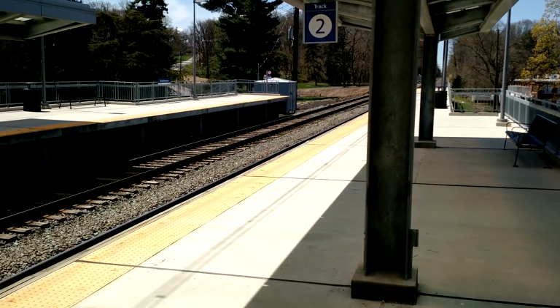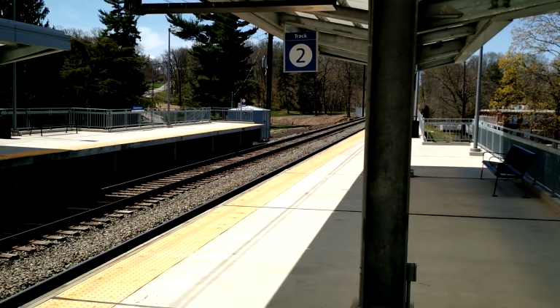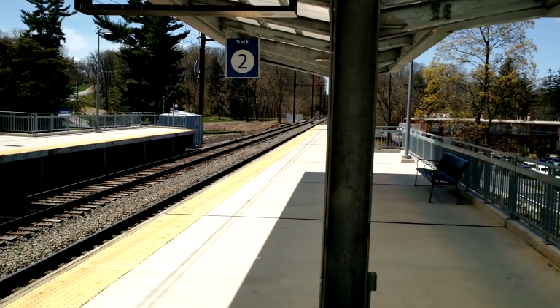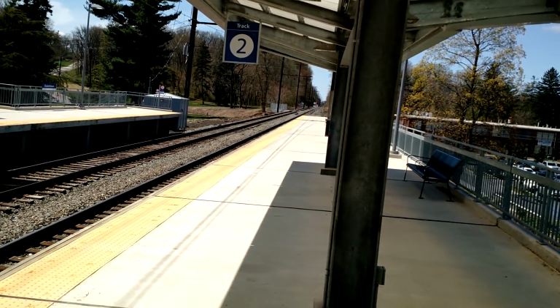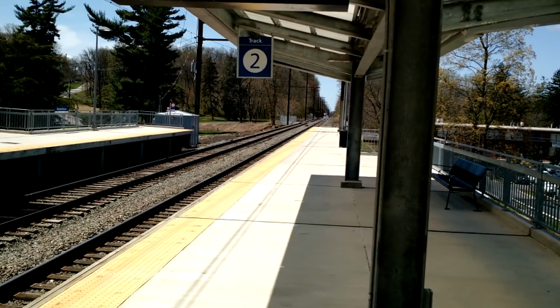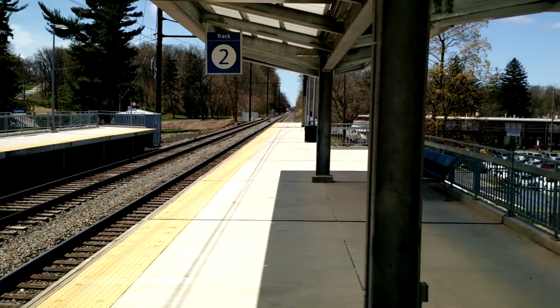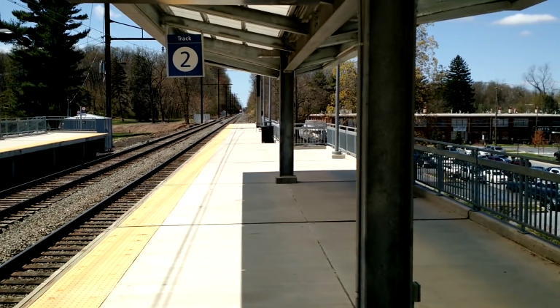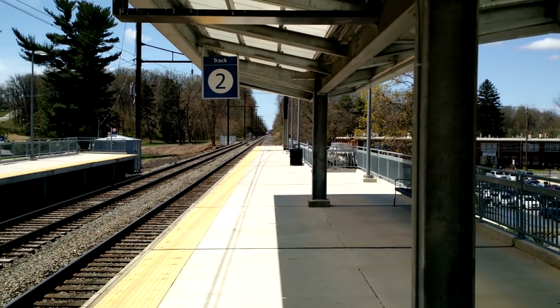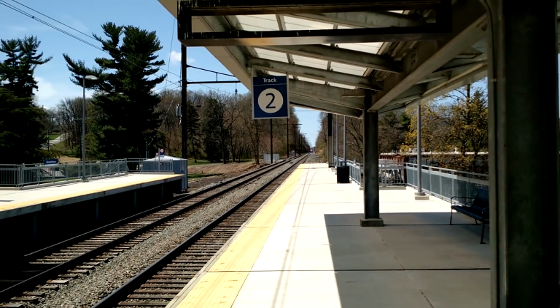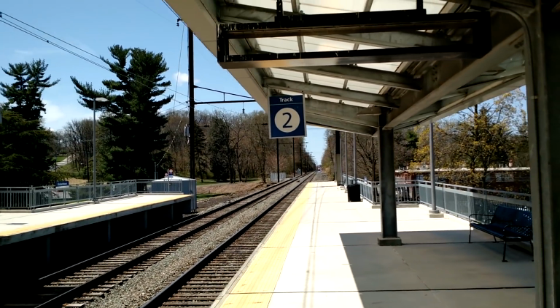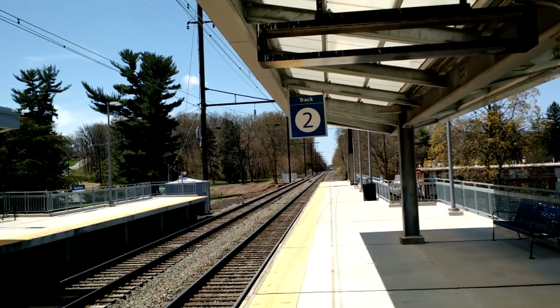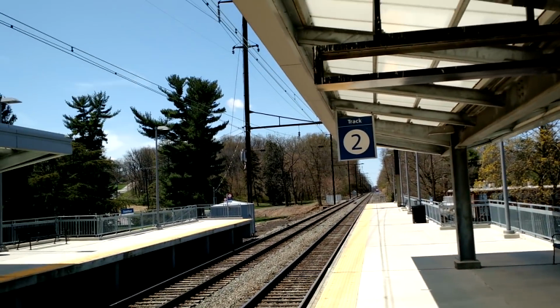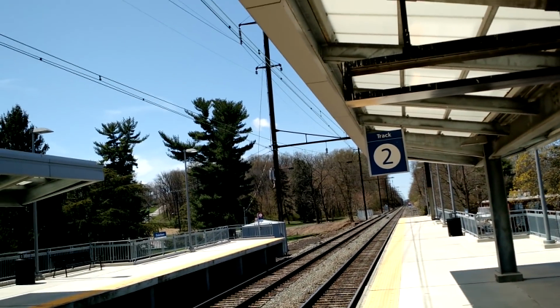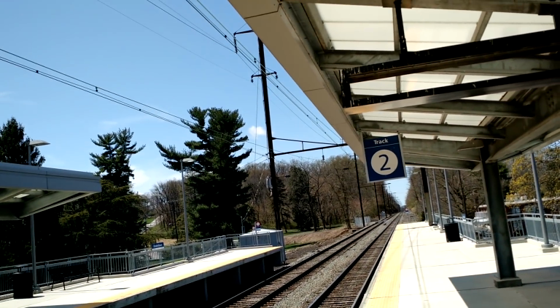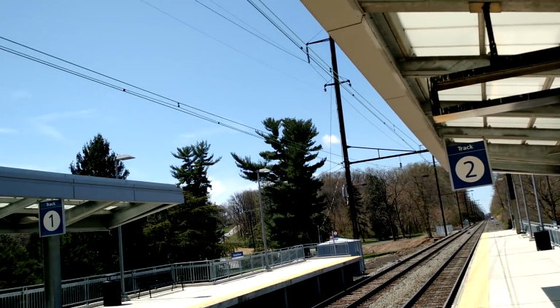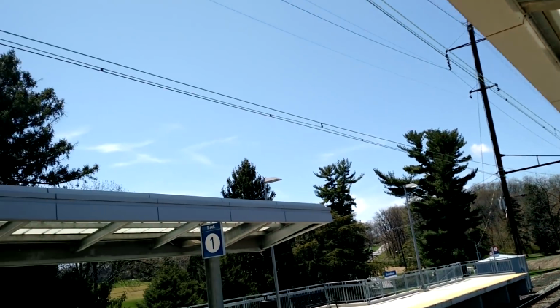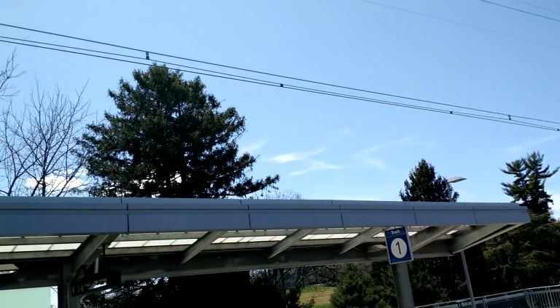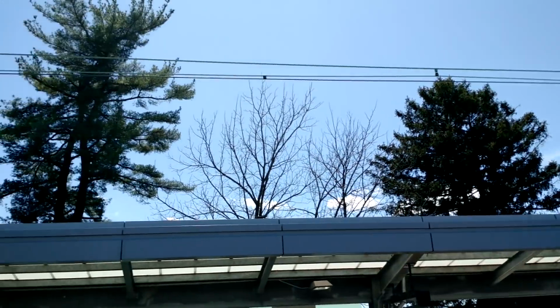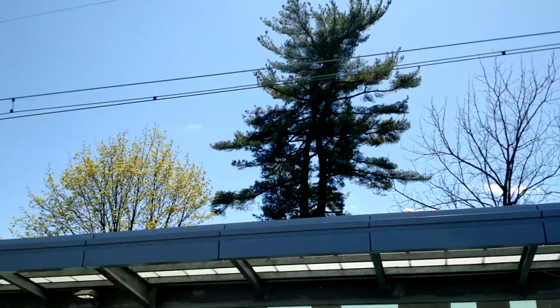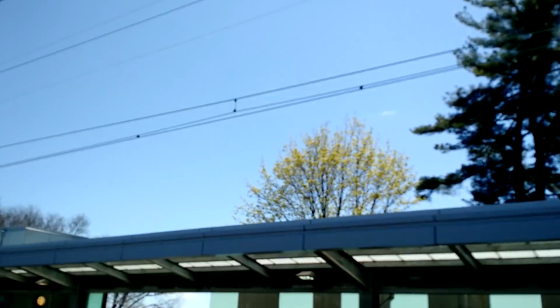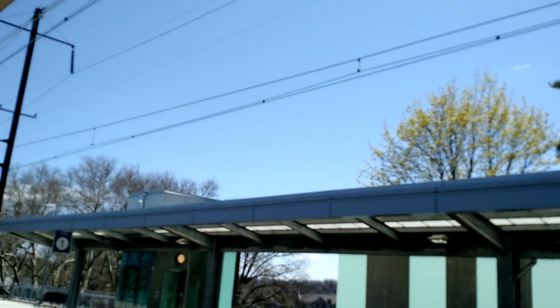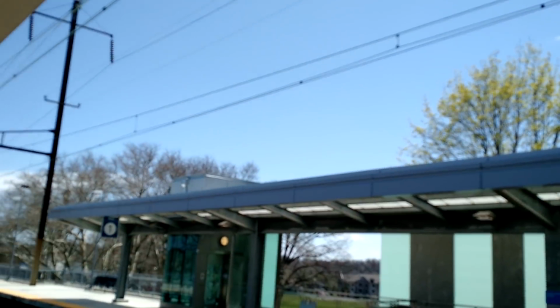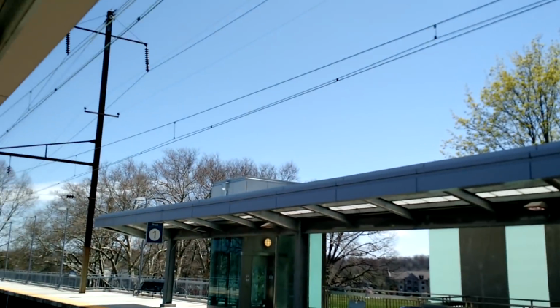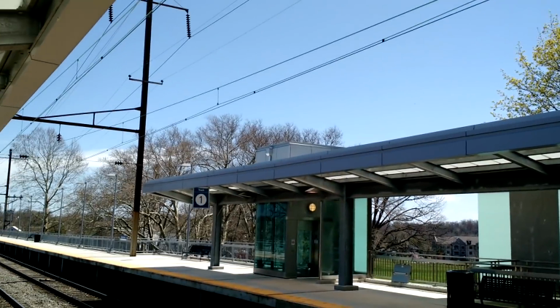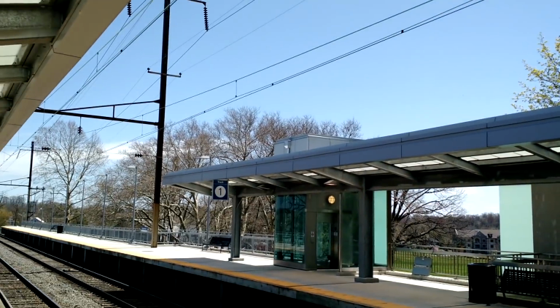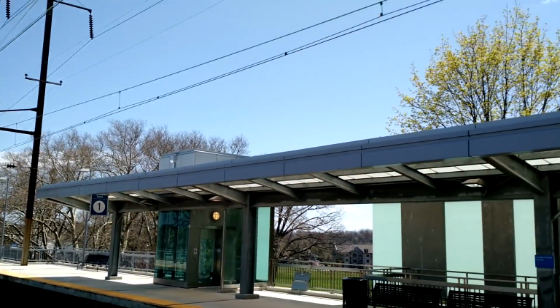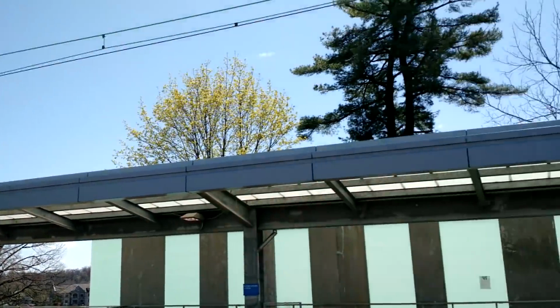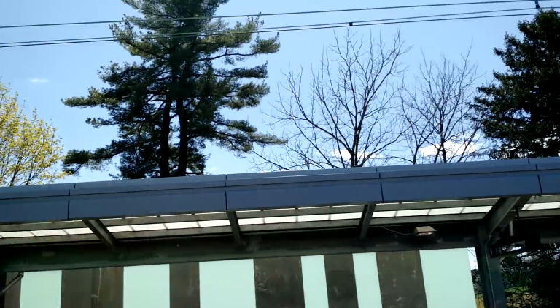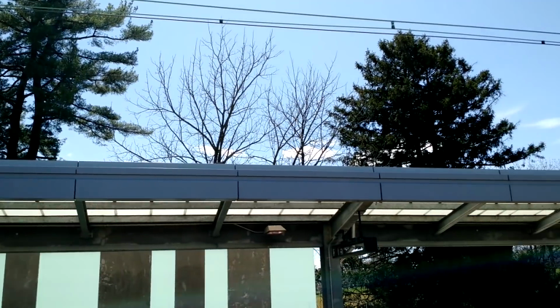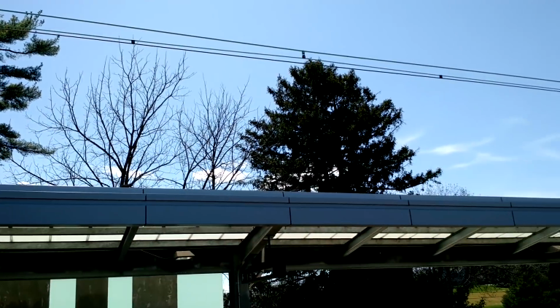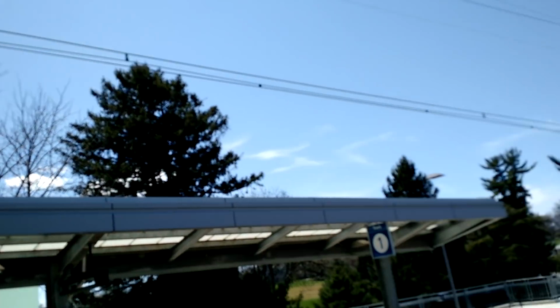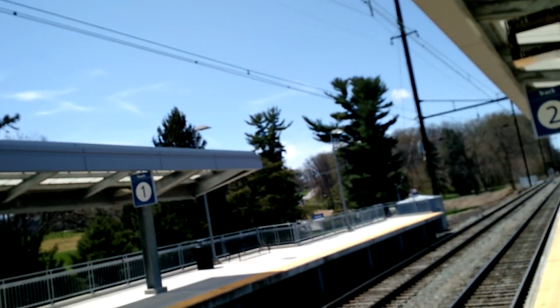Now as you see, there's power lines that are set up that are used for the electric trains to ride on.